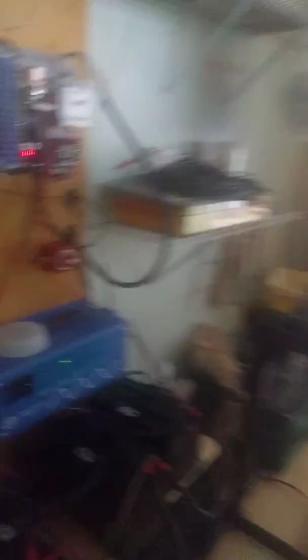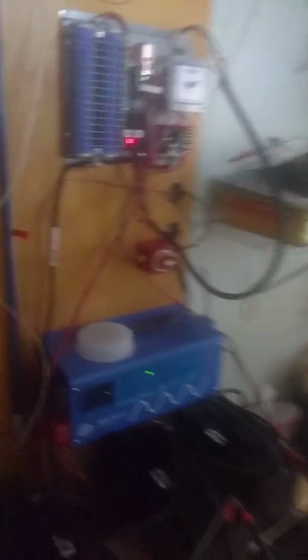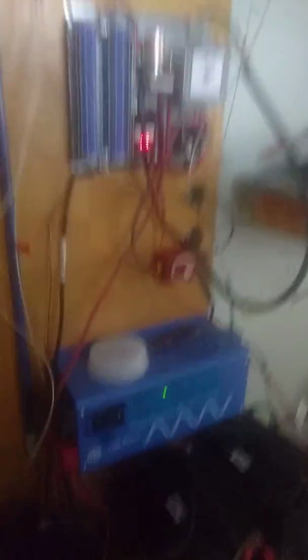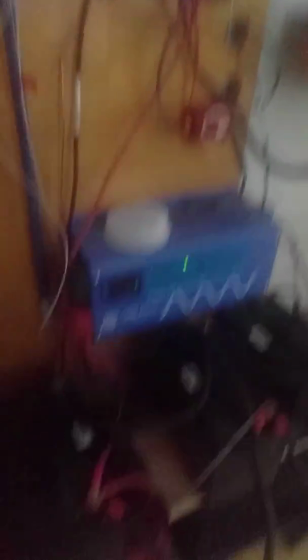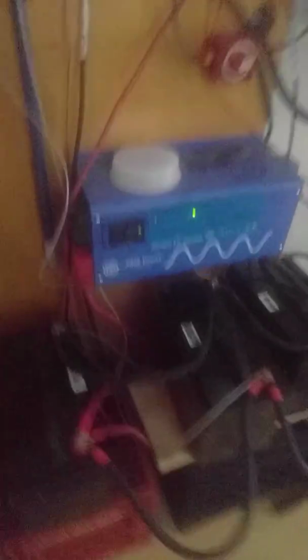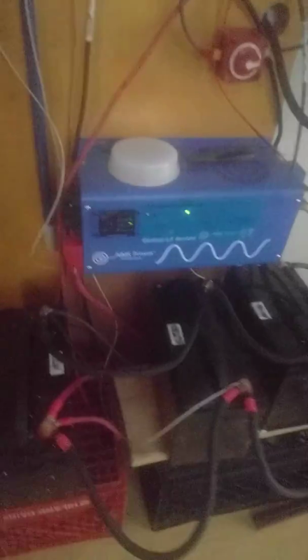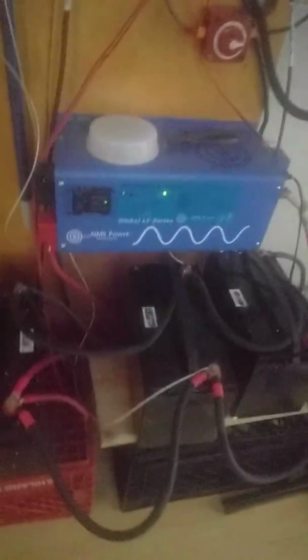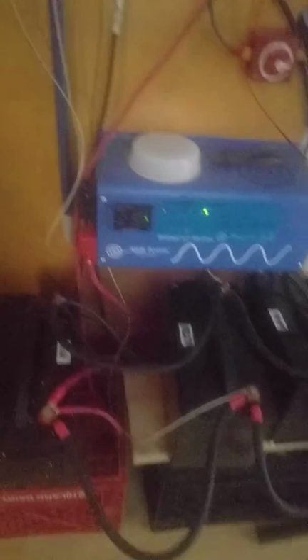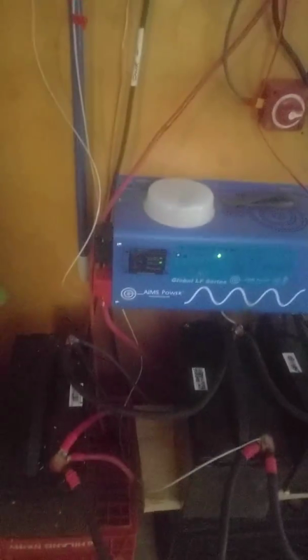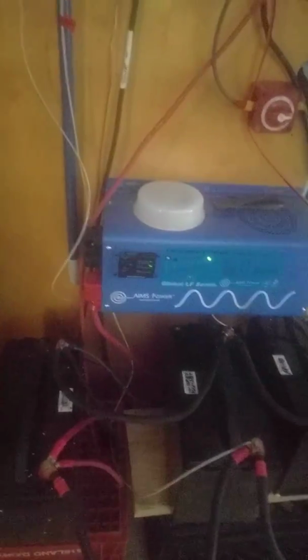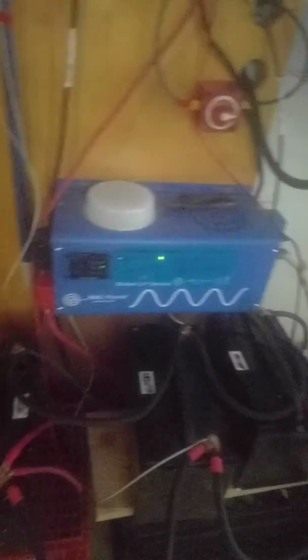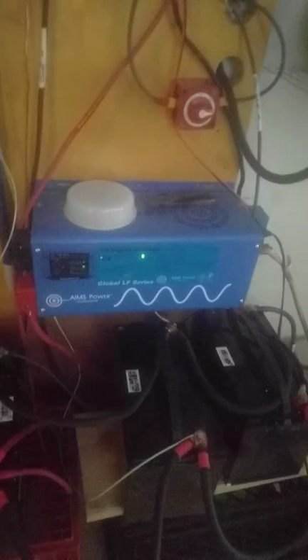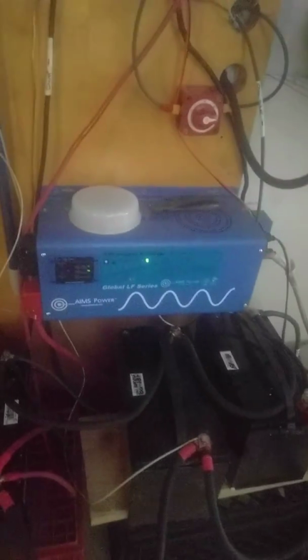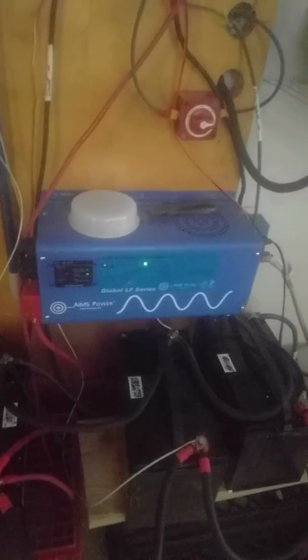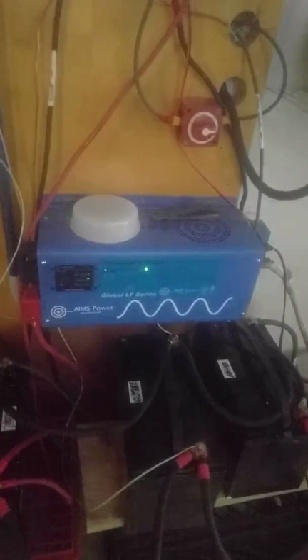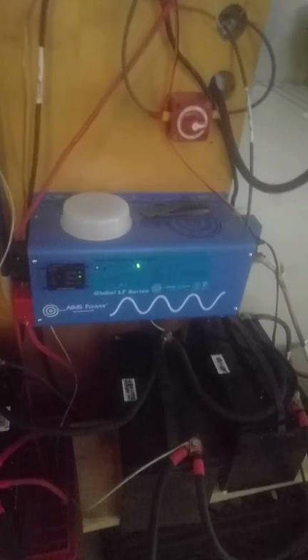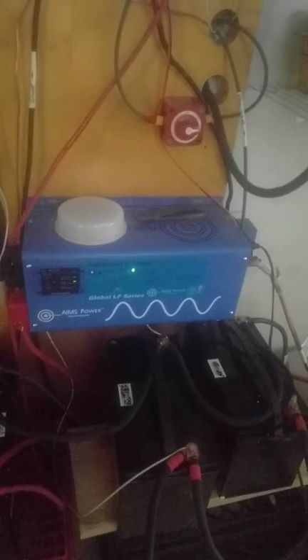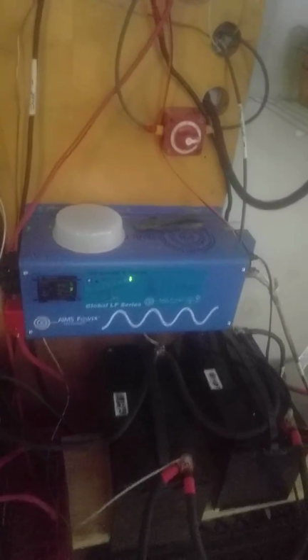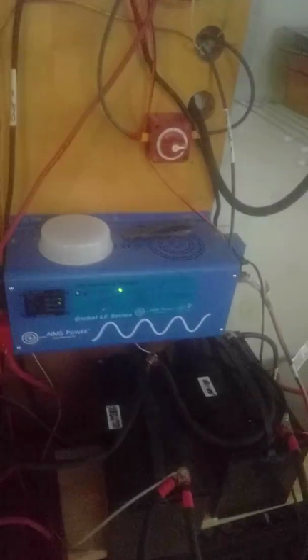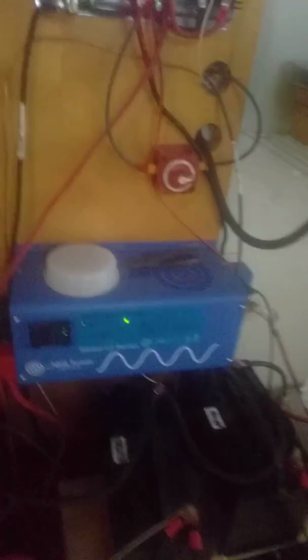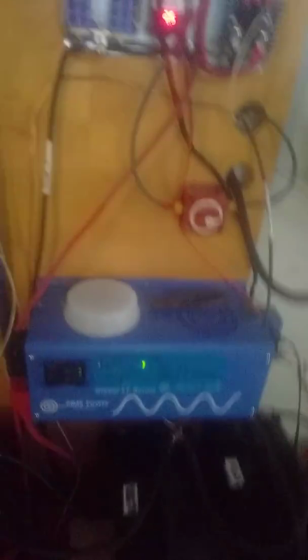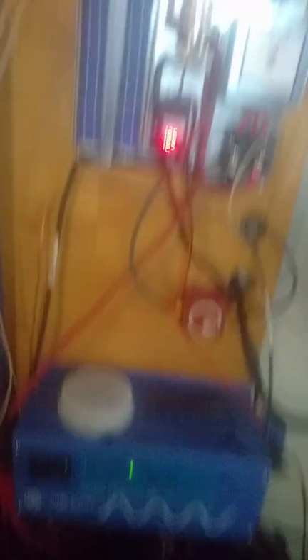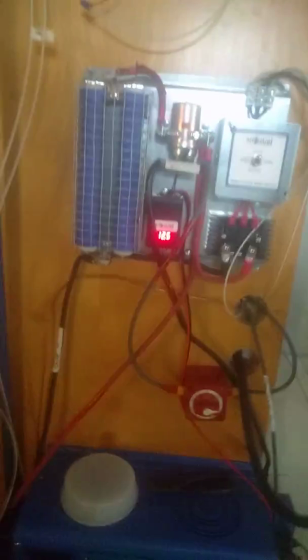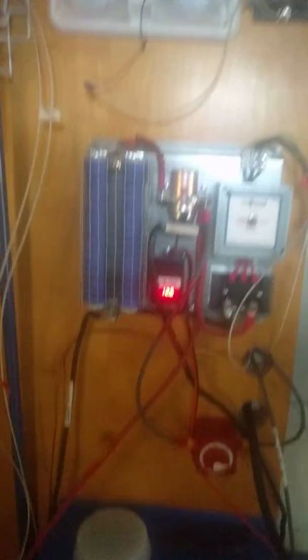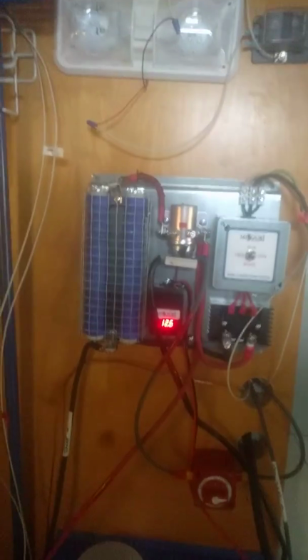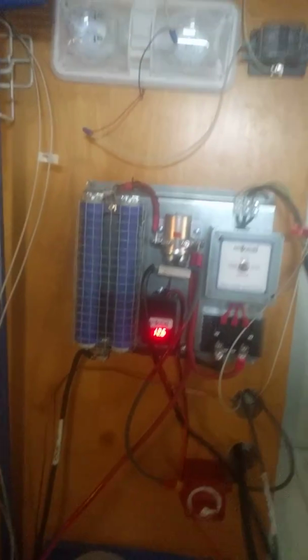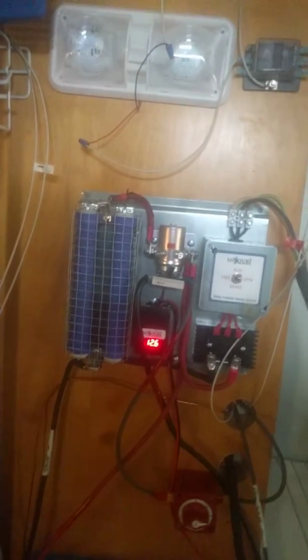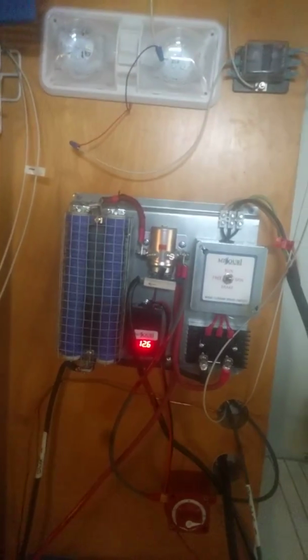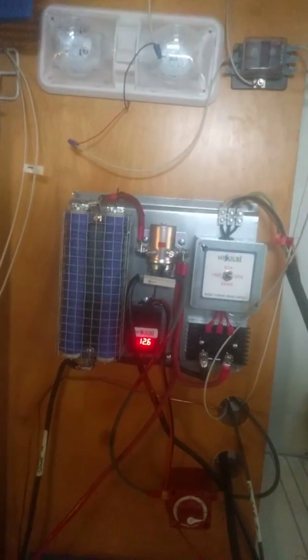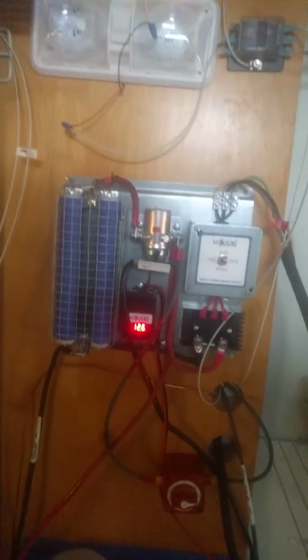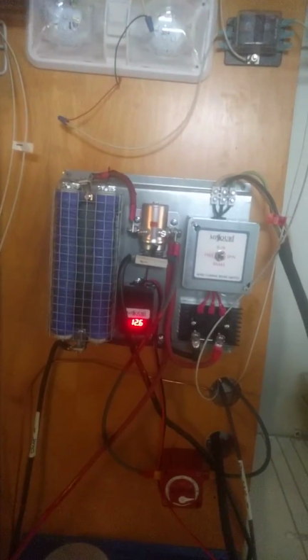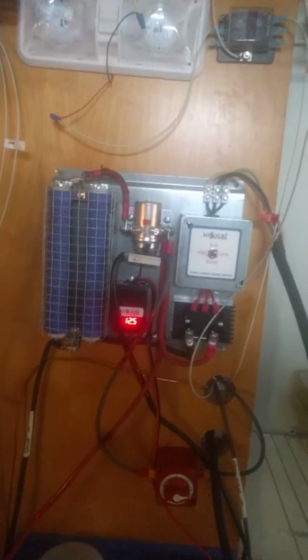This is our batteries, generator inverter, and all the controls for the wind and solar.